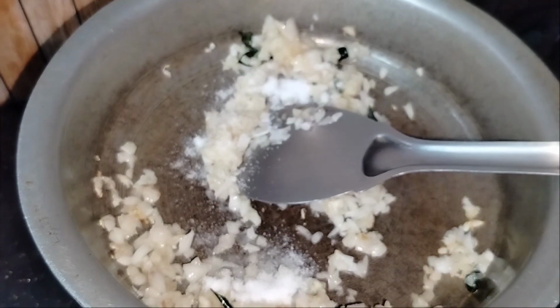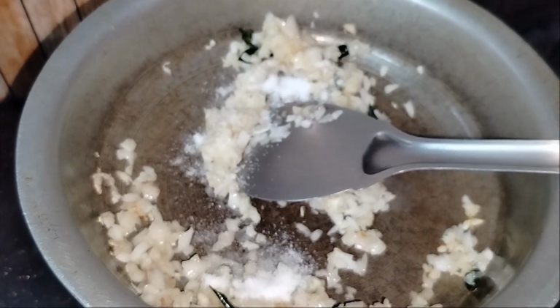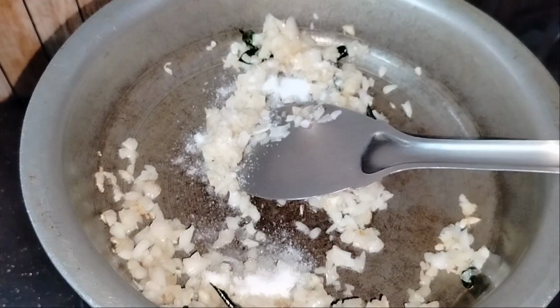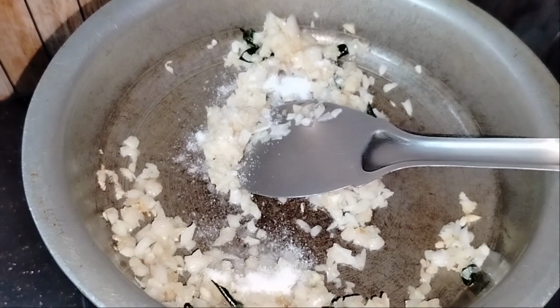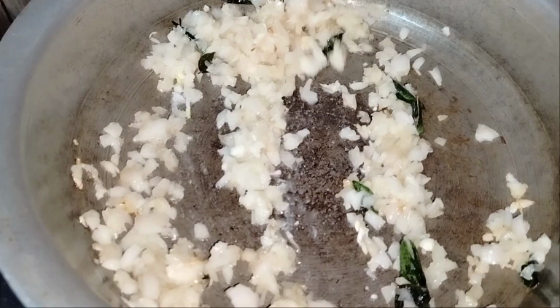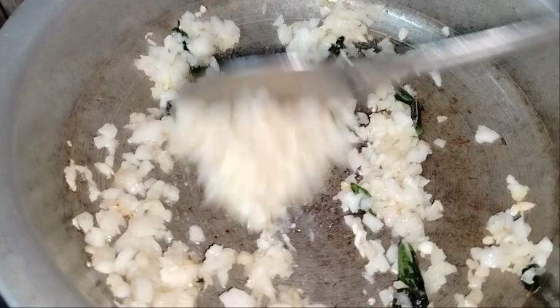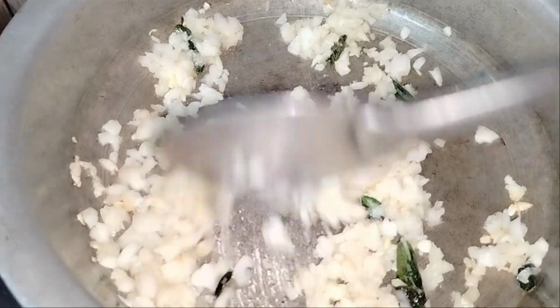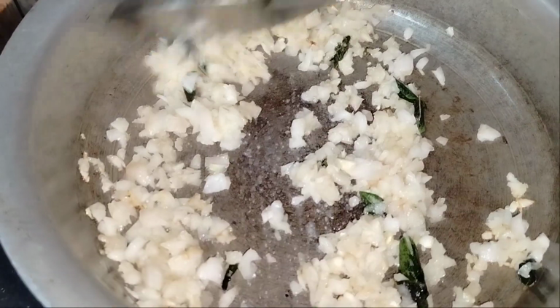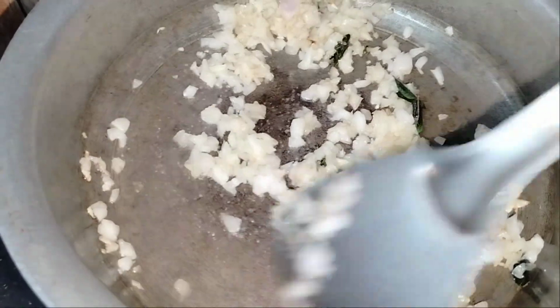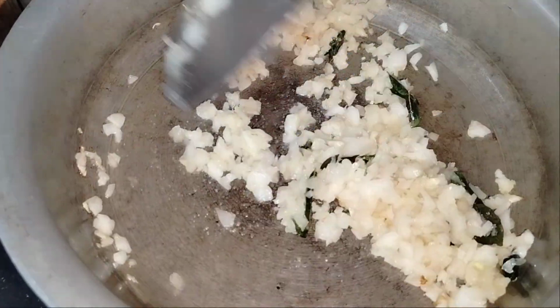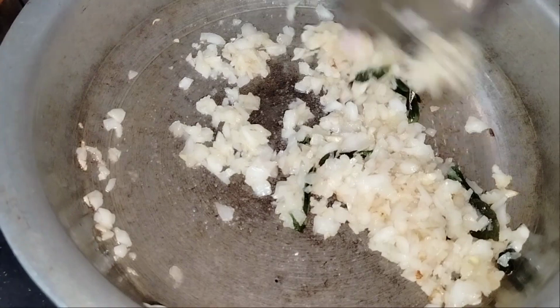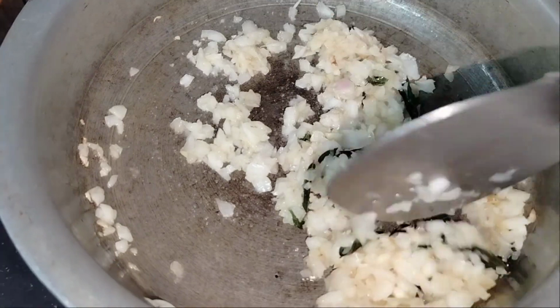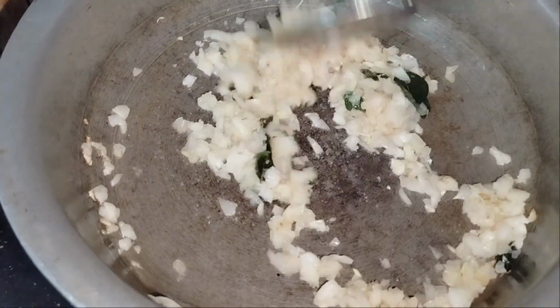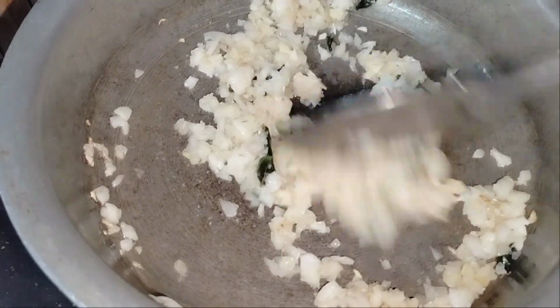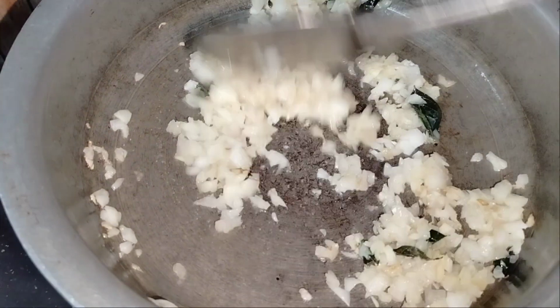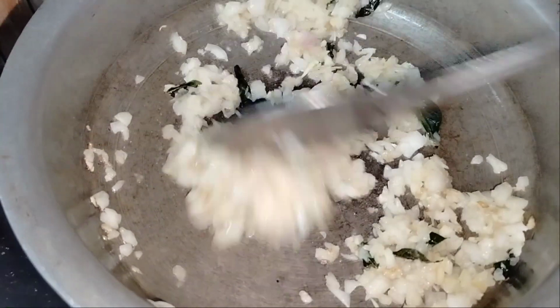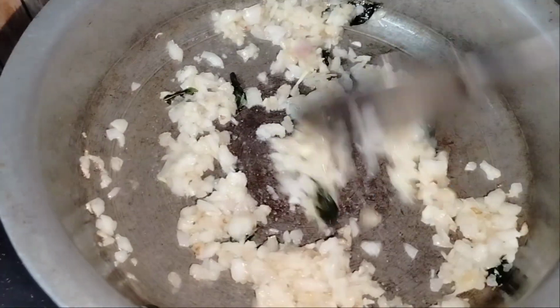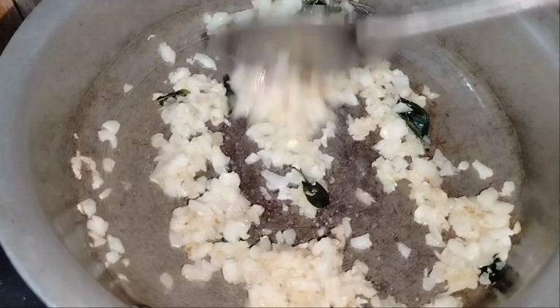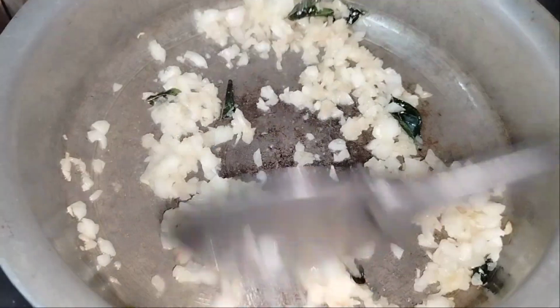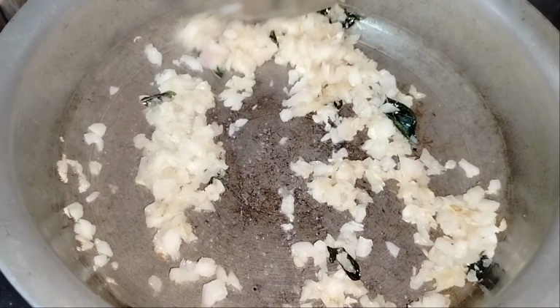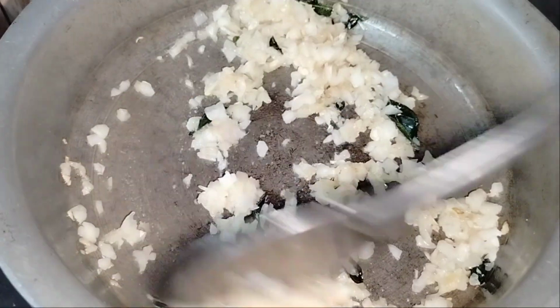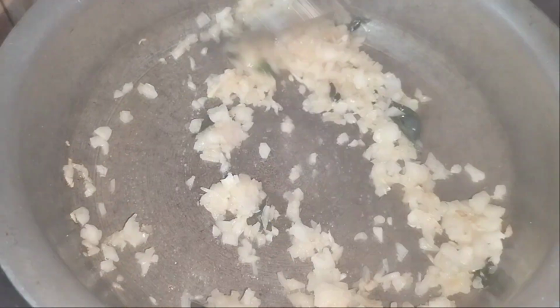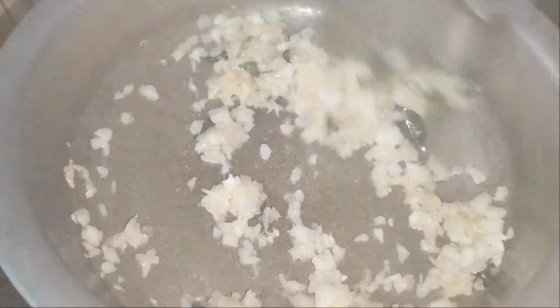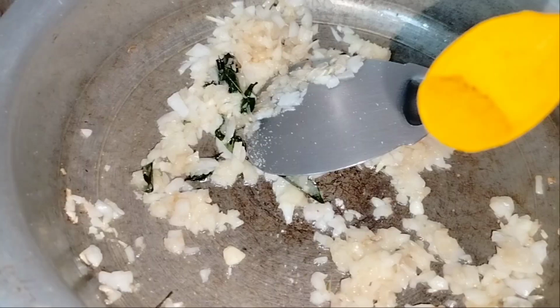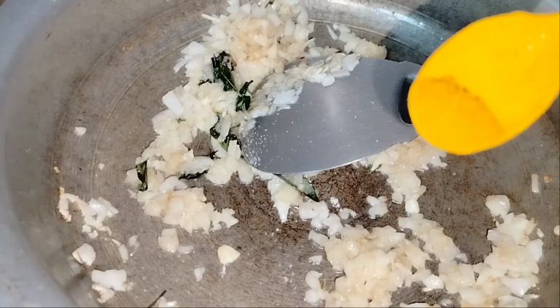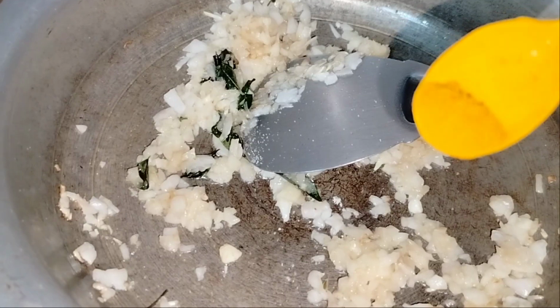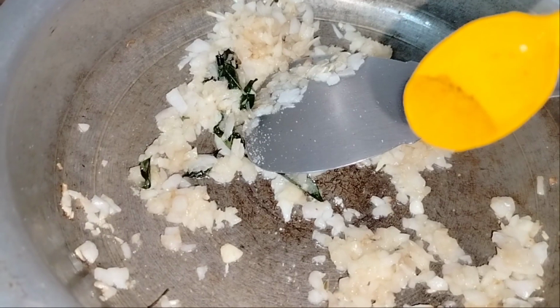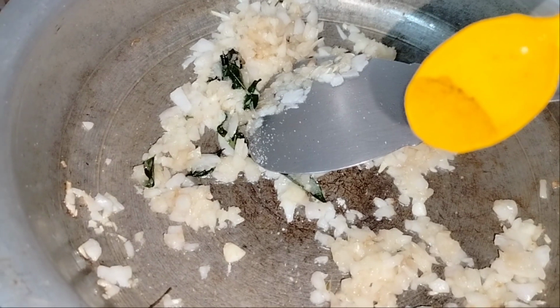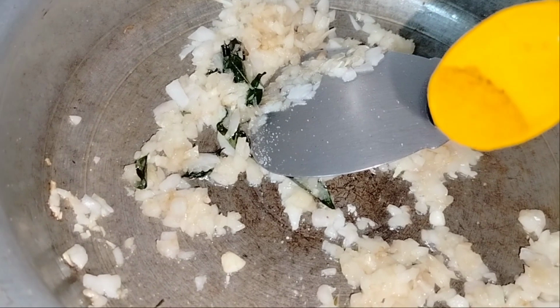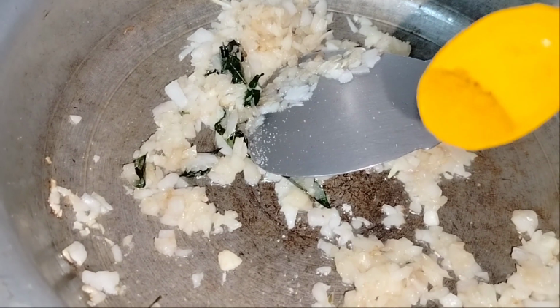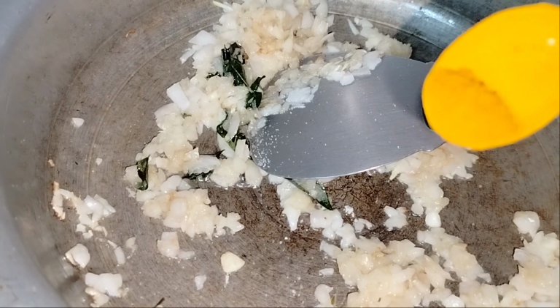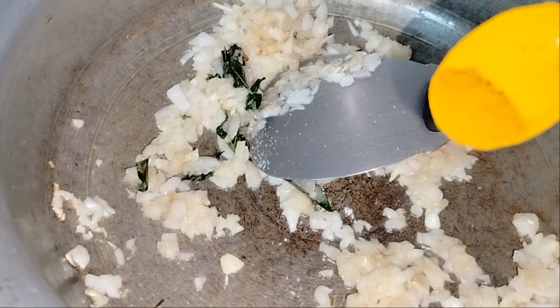We're going to soak up the water. Let's add 1 to 2 tablespoons of spice. Let's take a little bit from the pan.